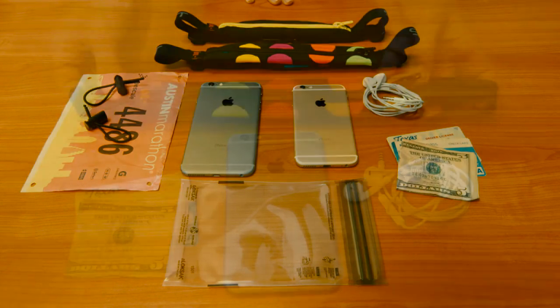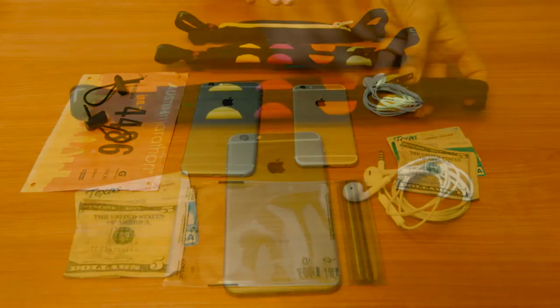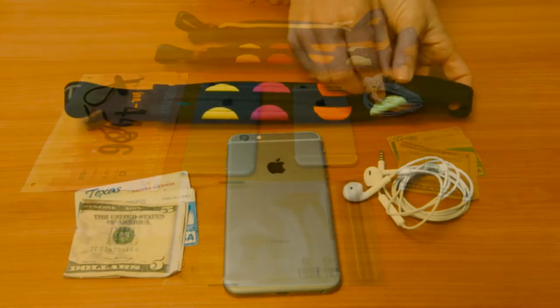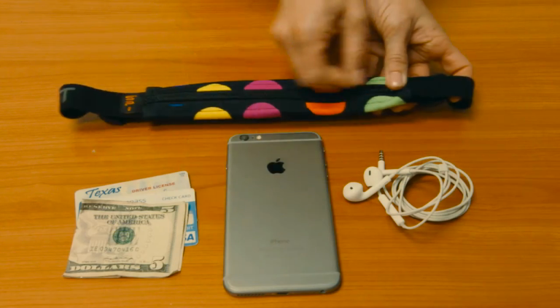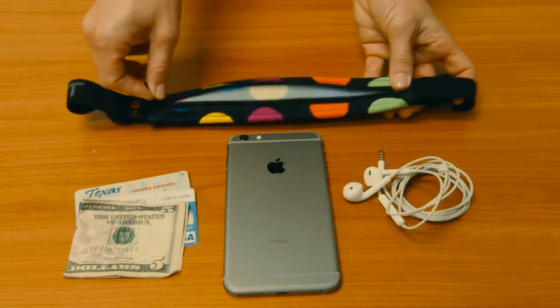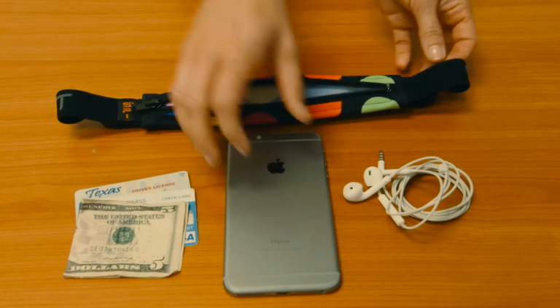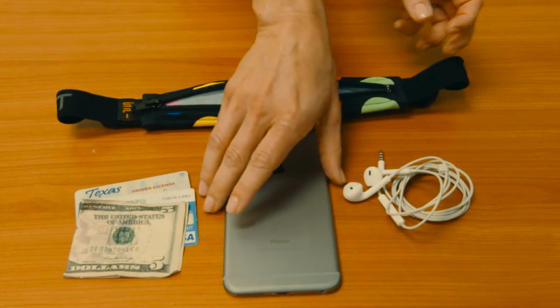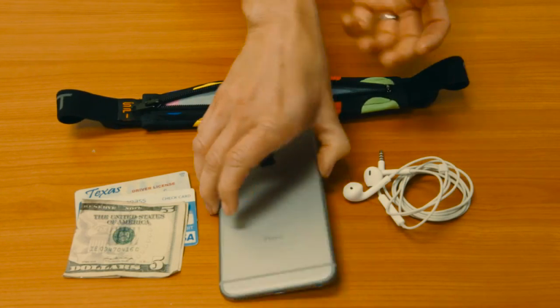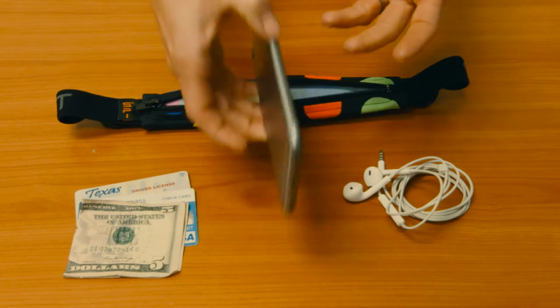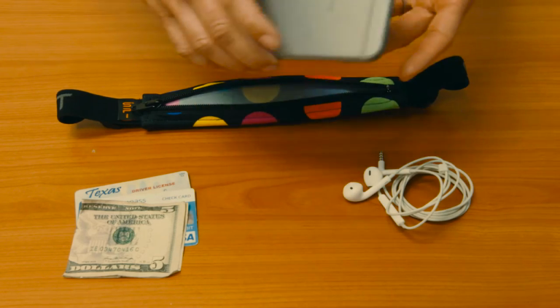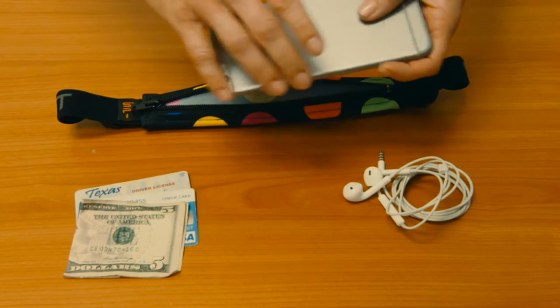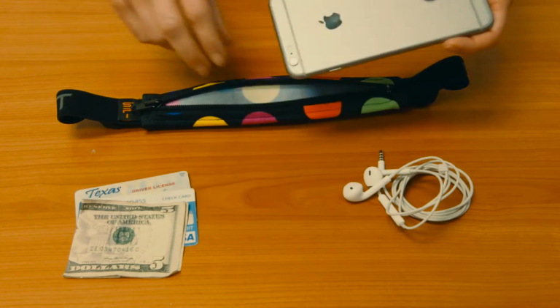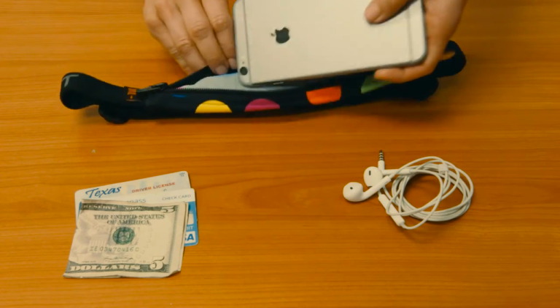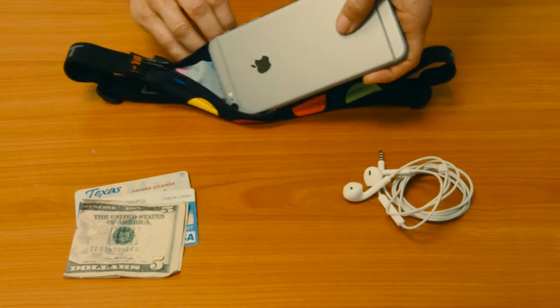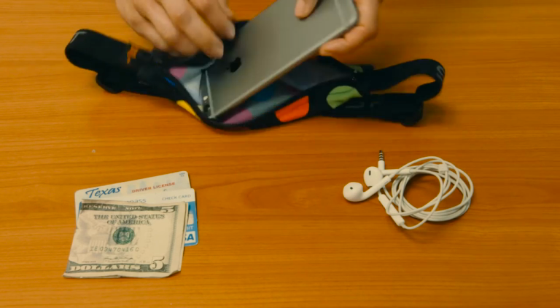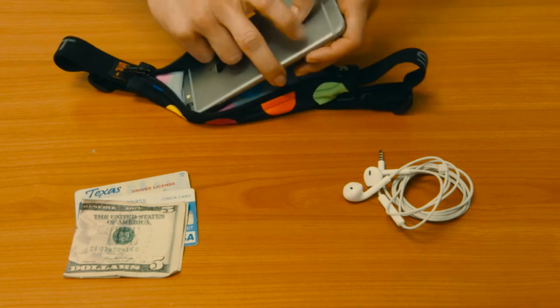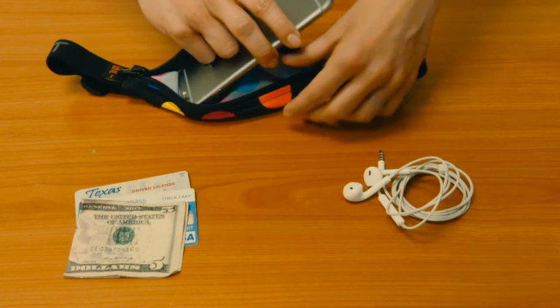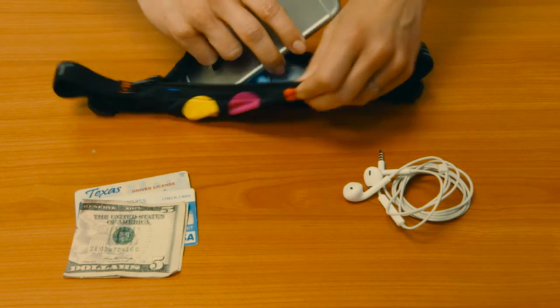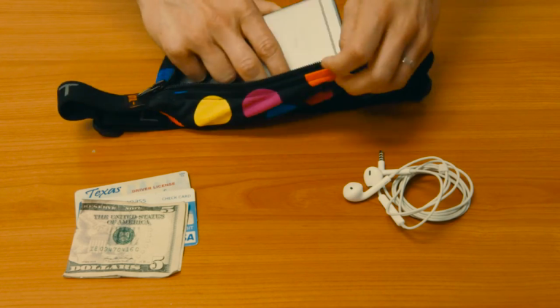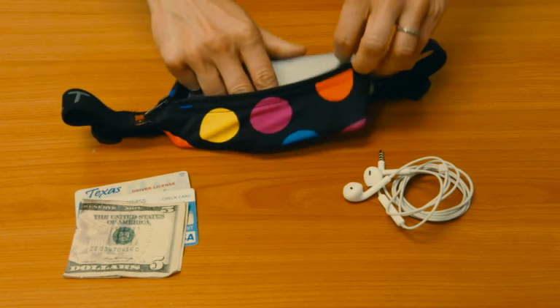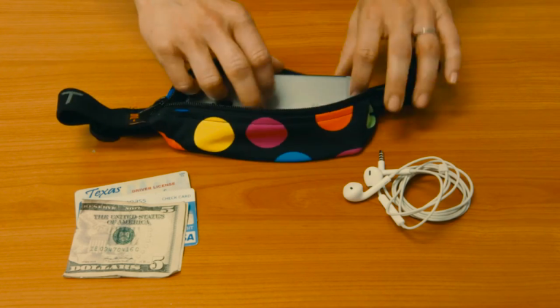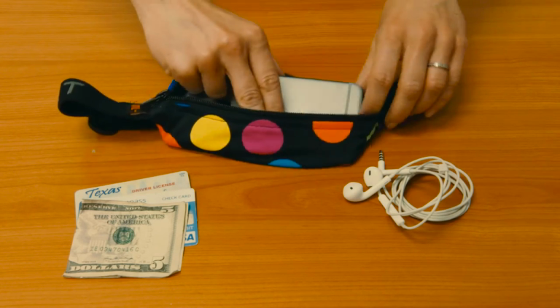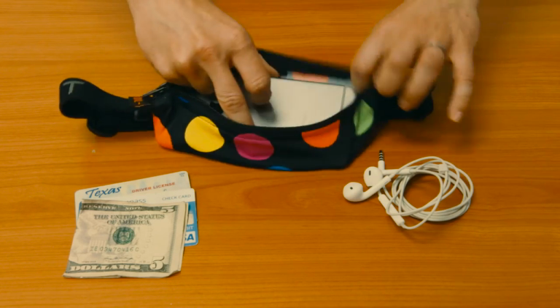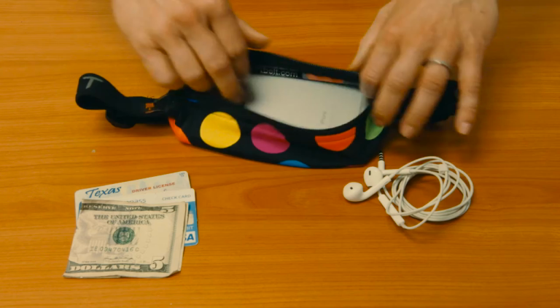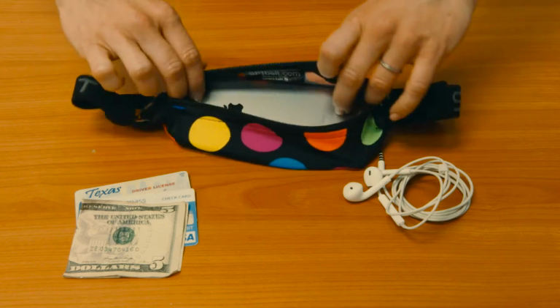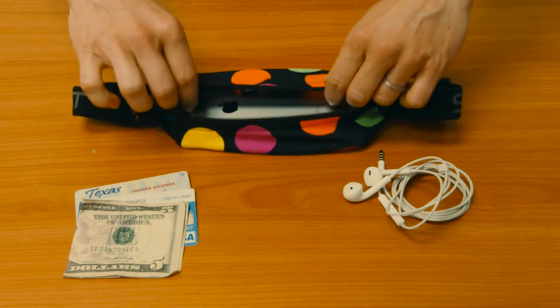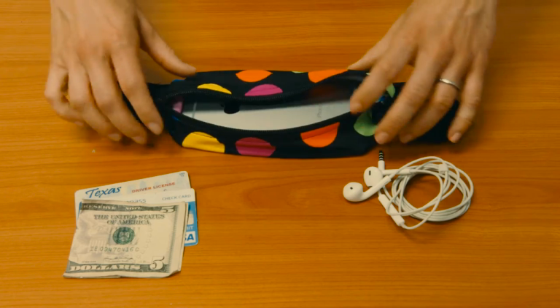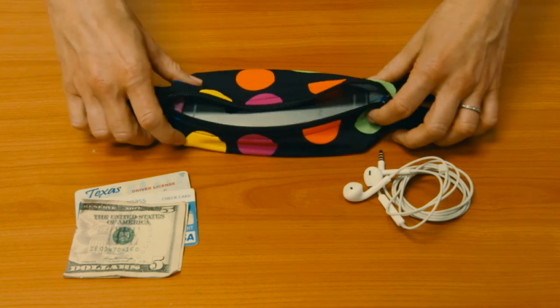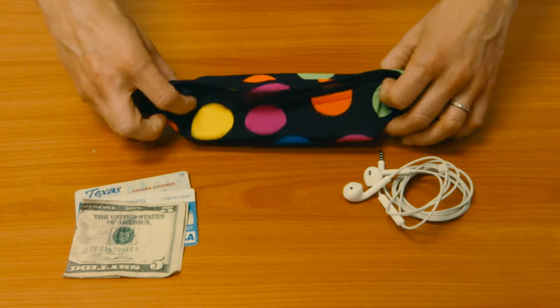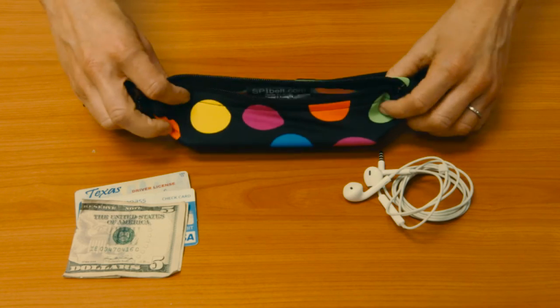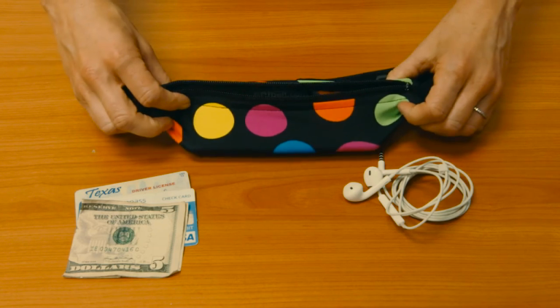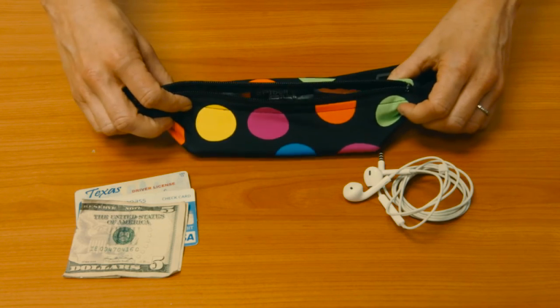You start with your phone first, so your larger, flatter items will lay closer to your body and eliminate the bounce. Just stick it under the zipper and pull up the edges.